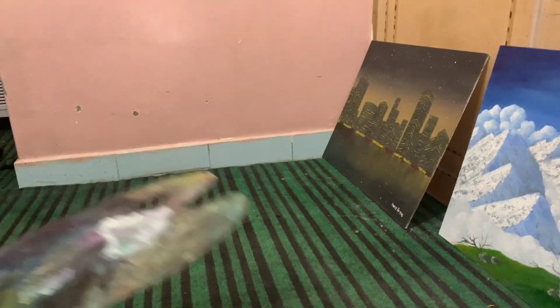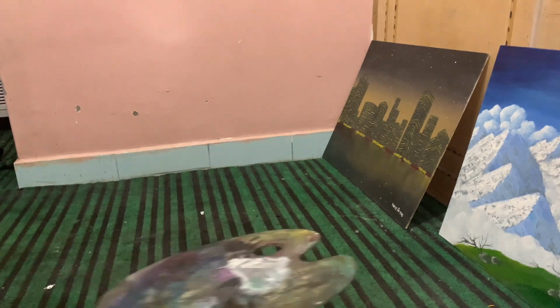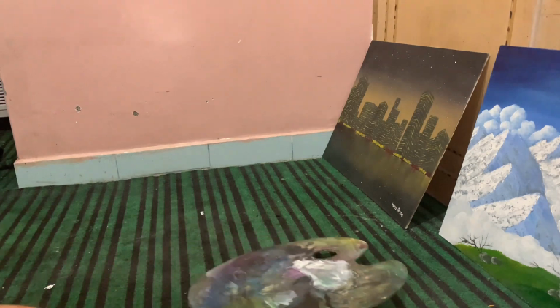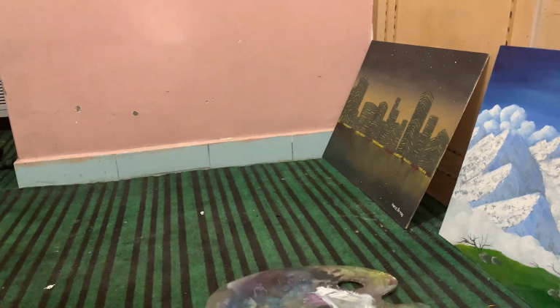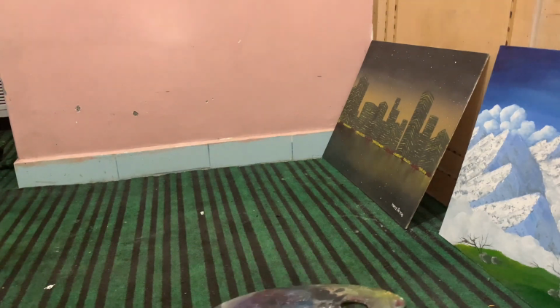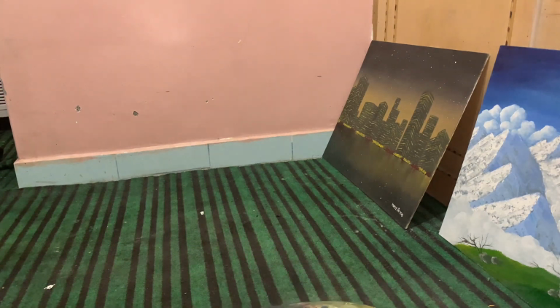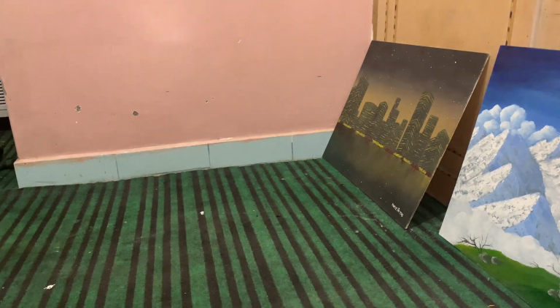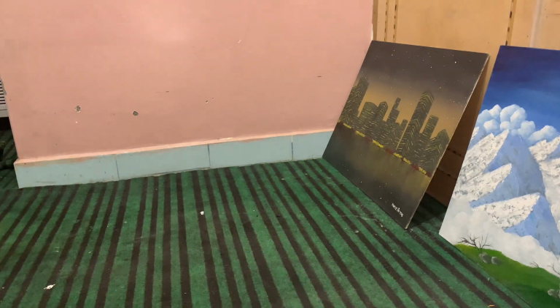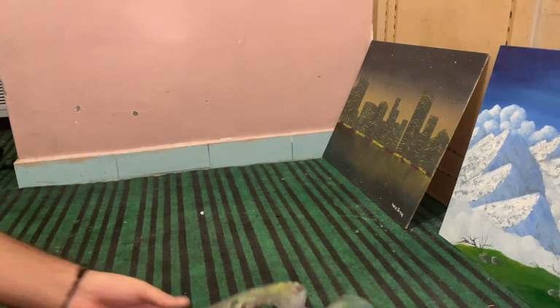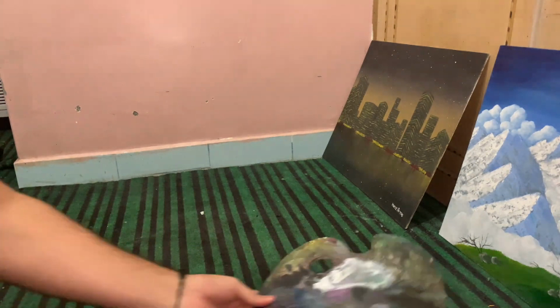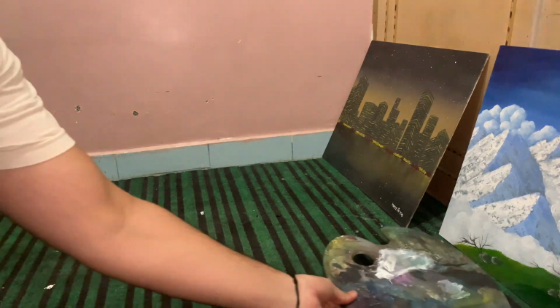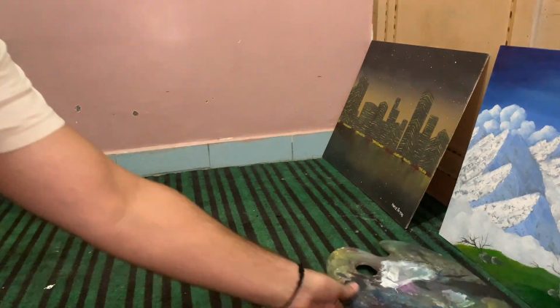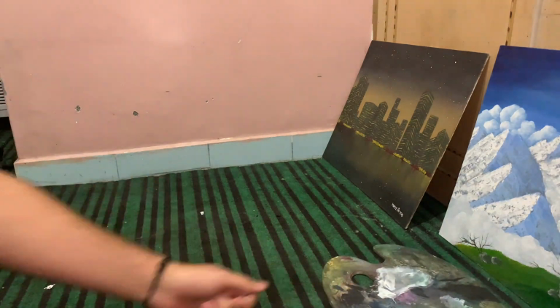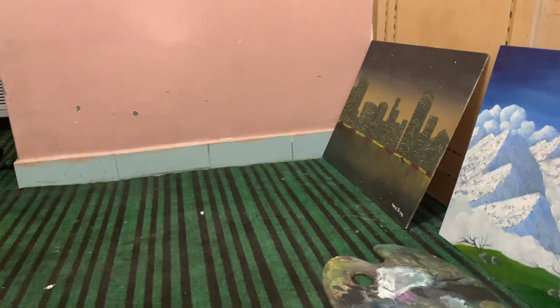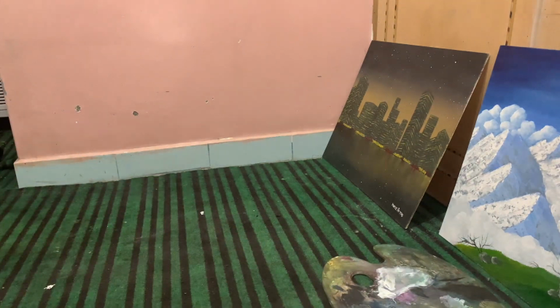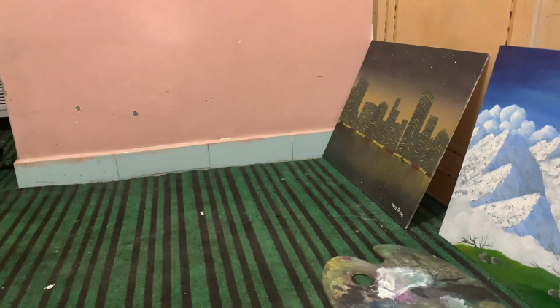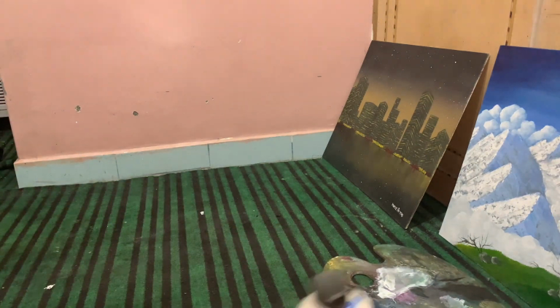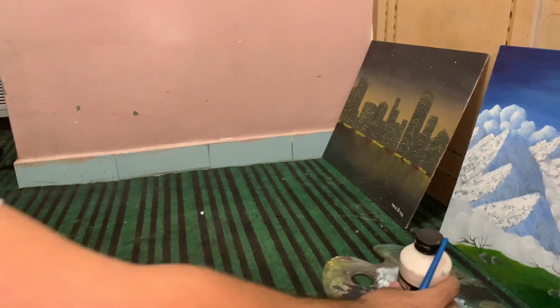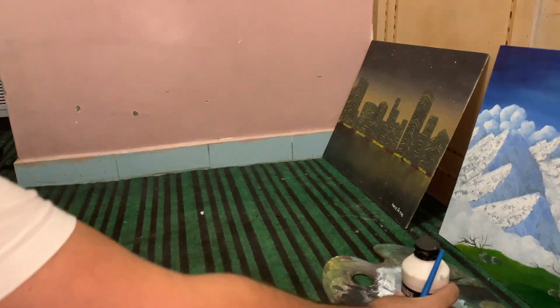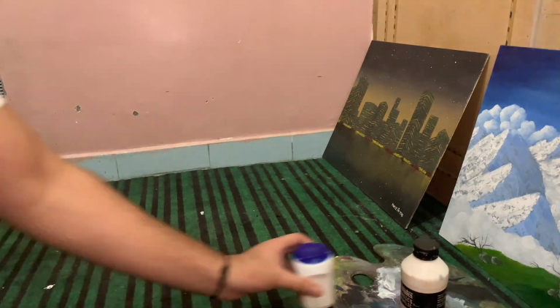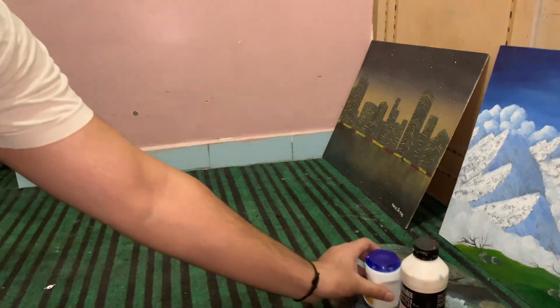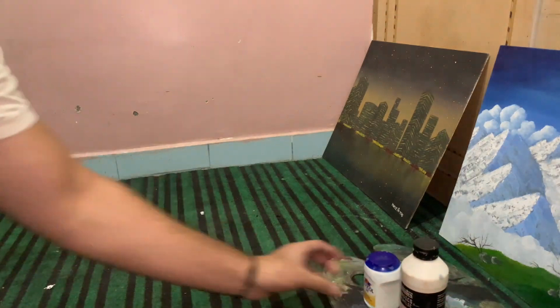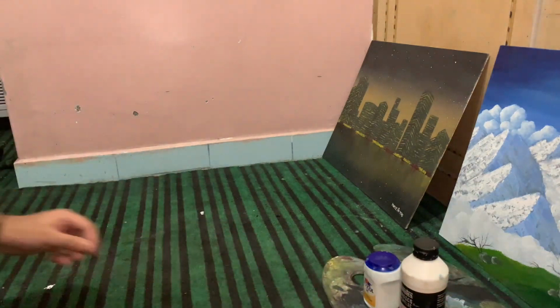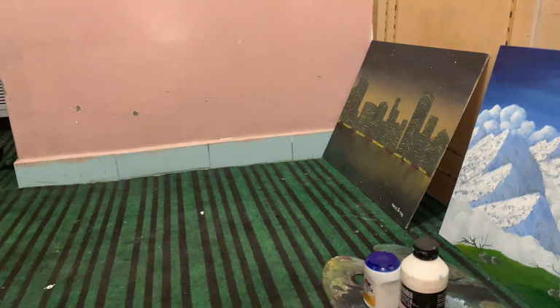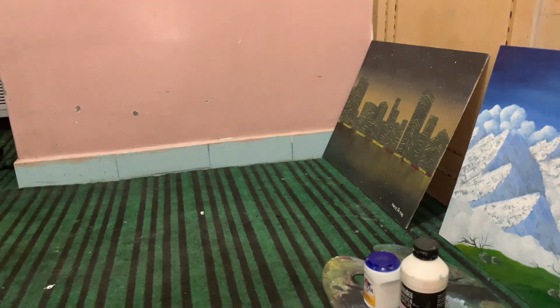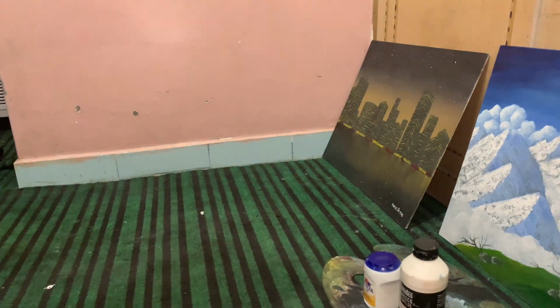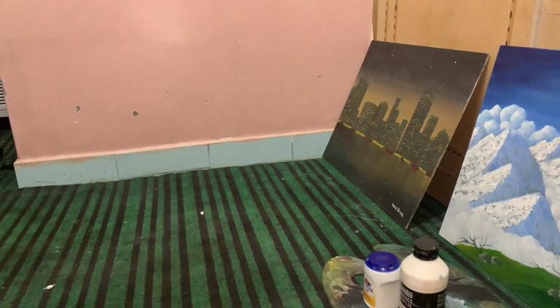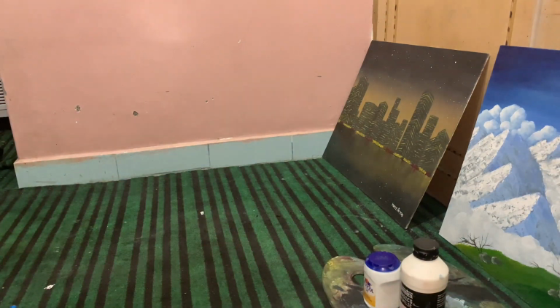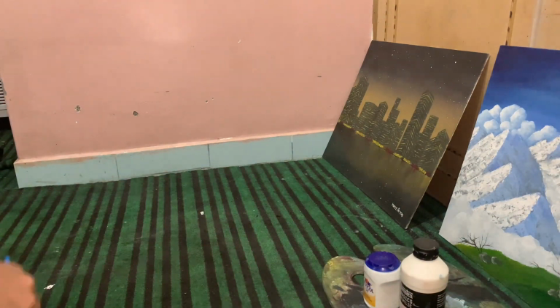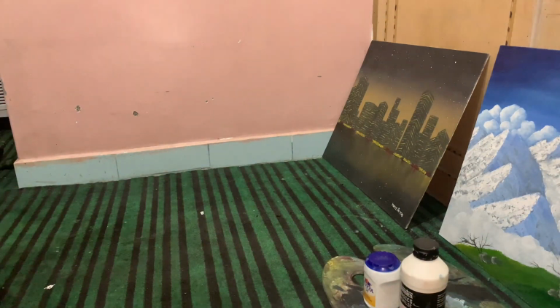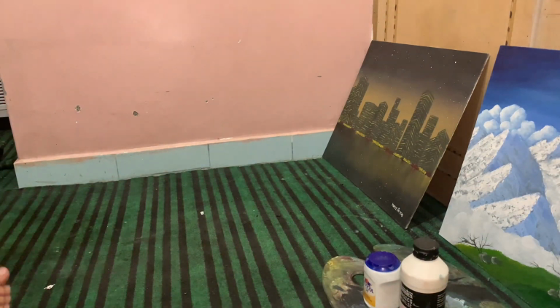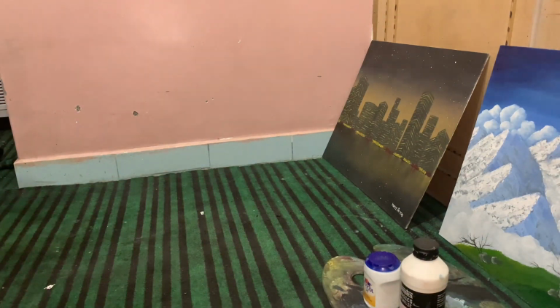Hello guys, welcome to my next video. Today I am going to show you how to make a canvas at home. You can use this homemade canvas for practice if you are not willing to spend more on the professional ones.